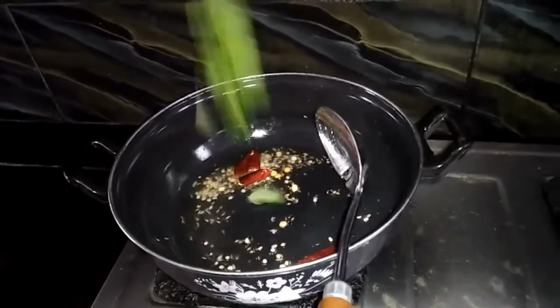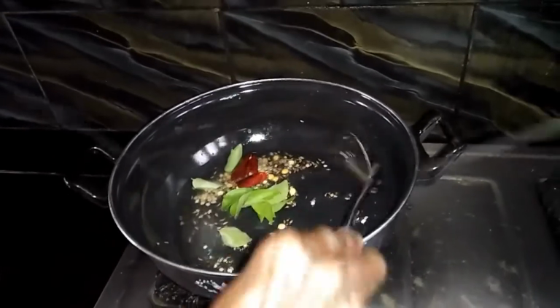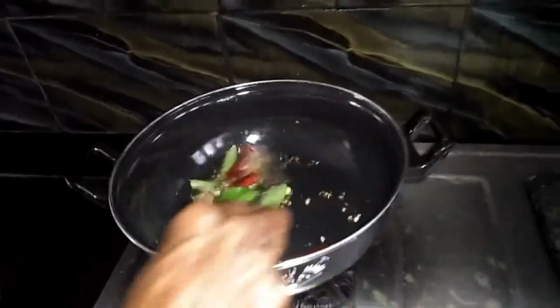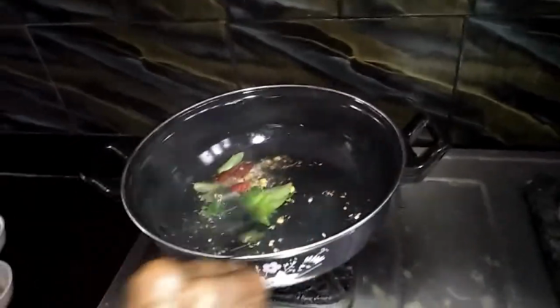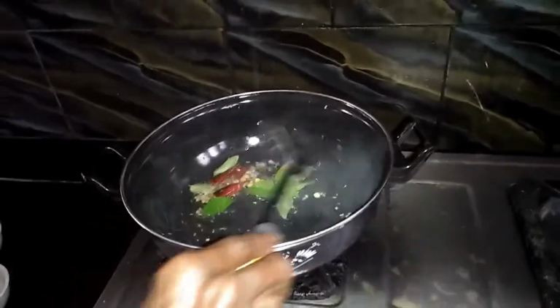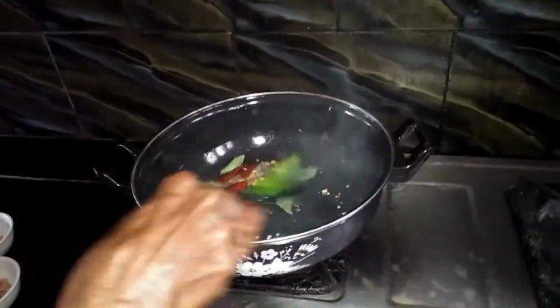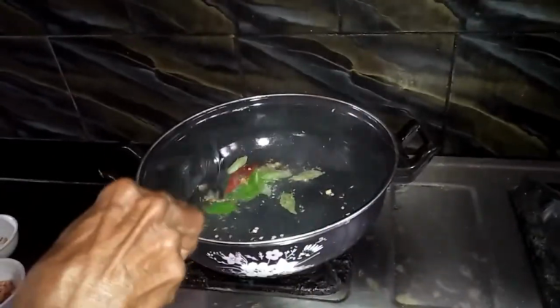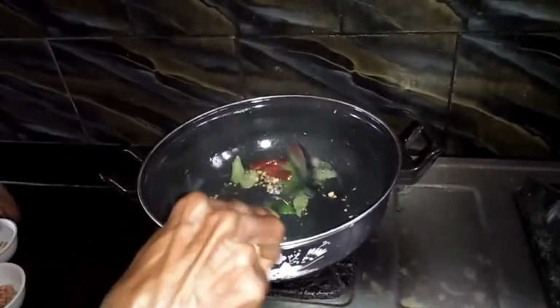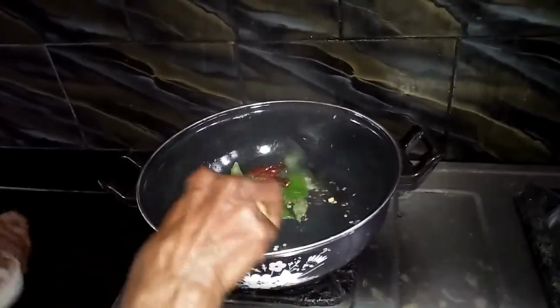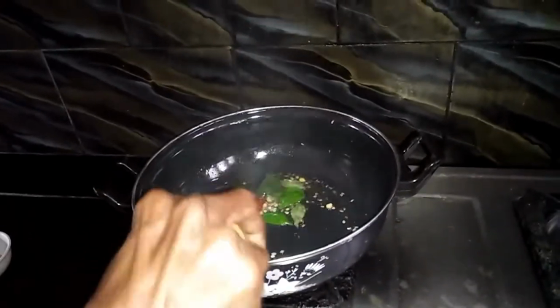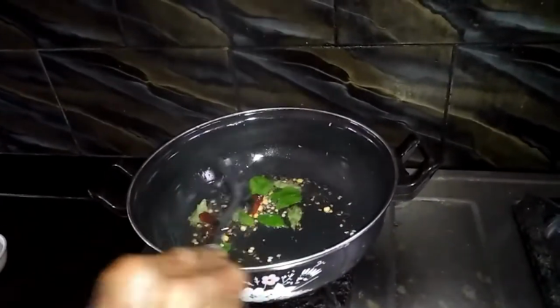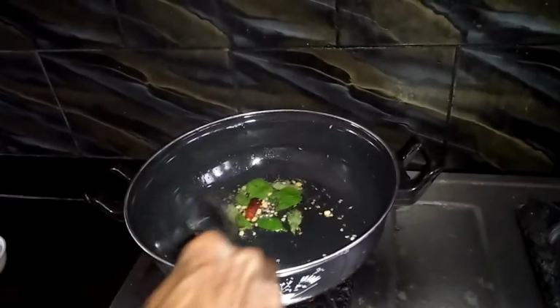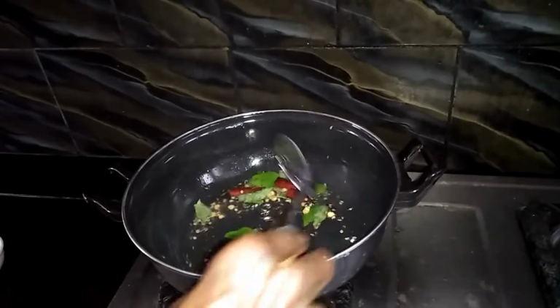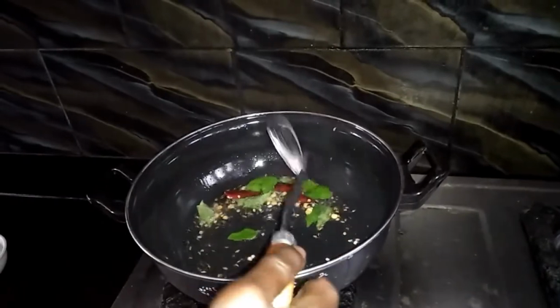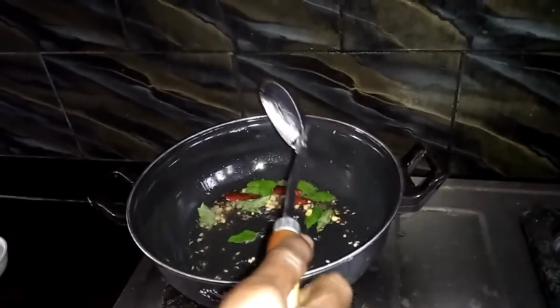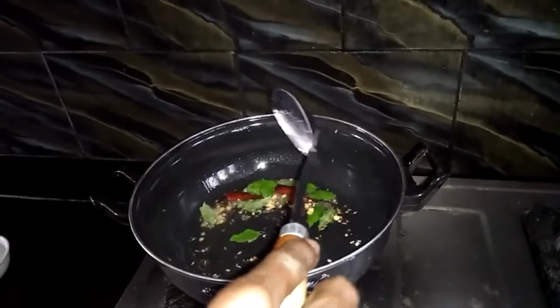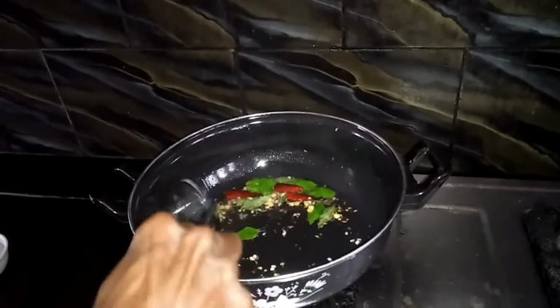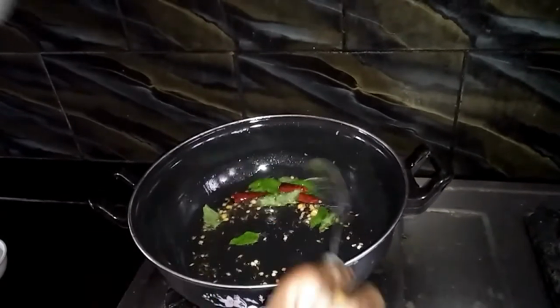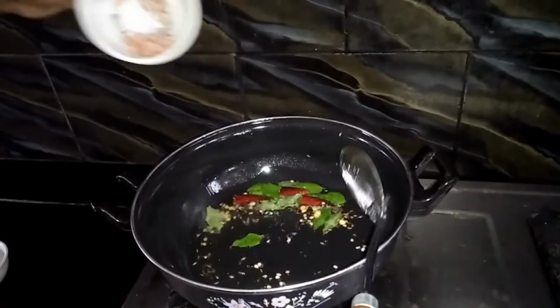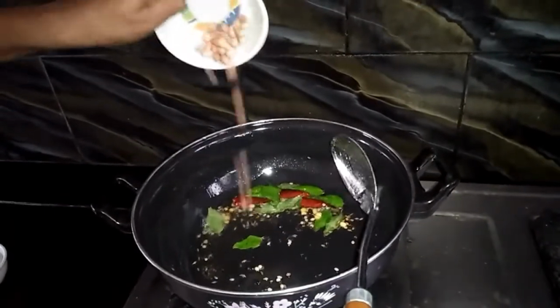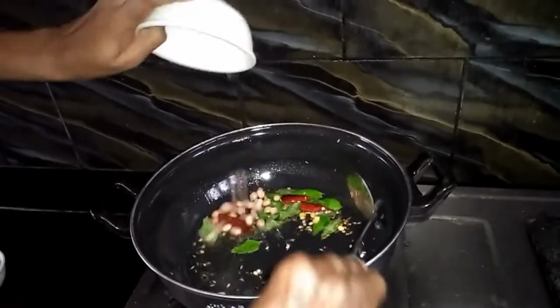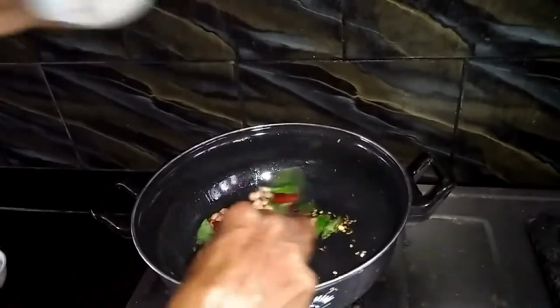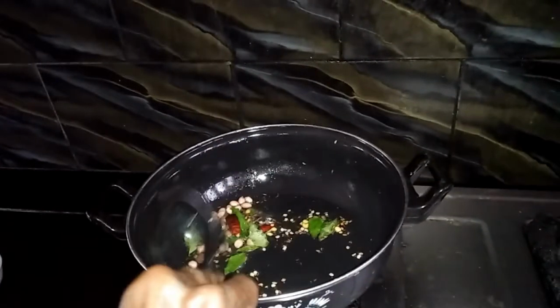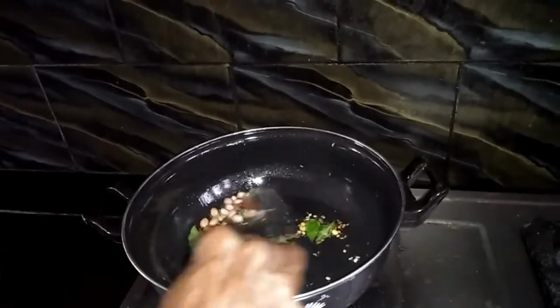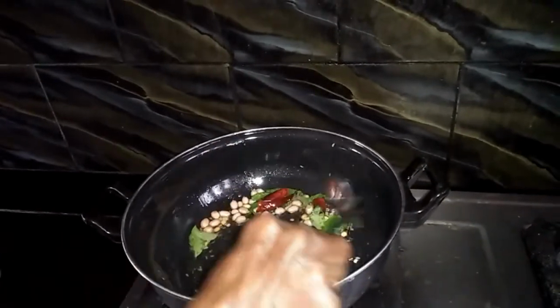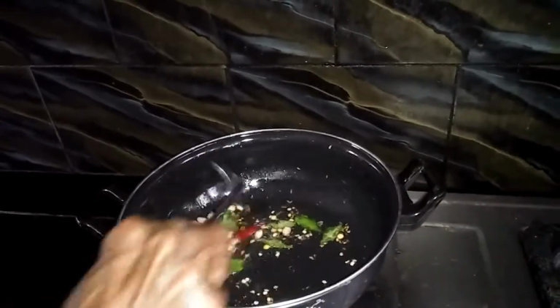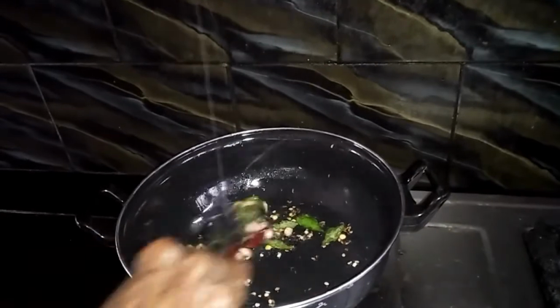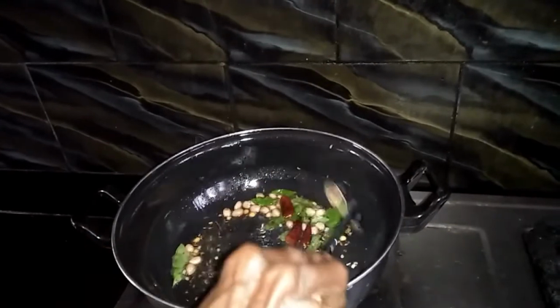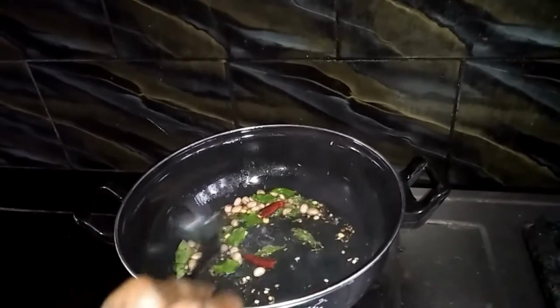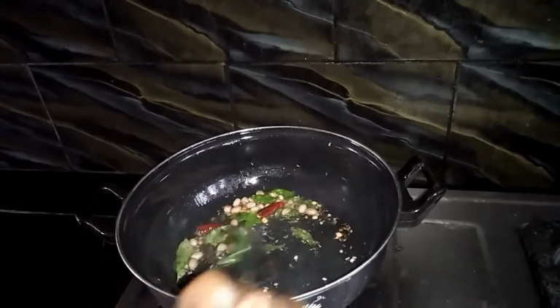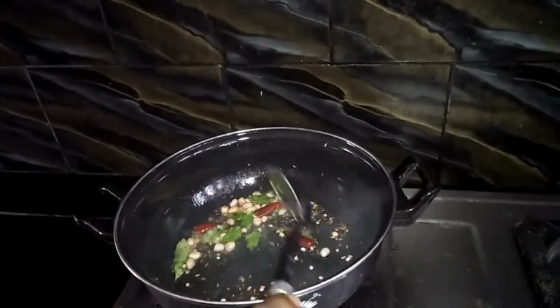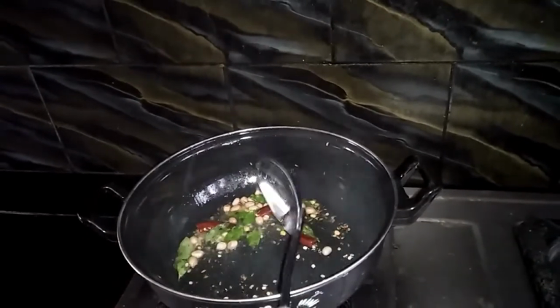1 small onion, 1 second onion, 1 tomato, 1 egg, 2 summary, 3 fluid, 1 quick onion, 2 eggs.